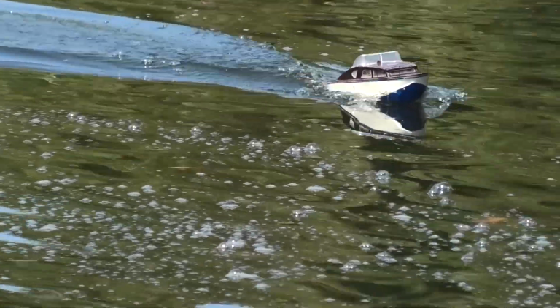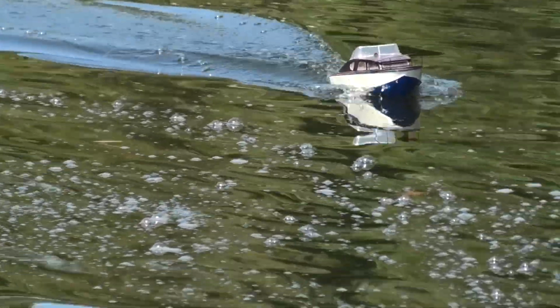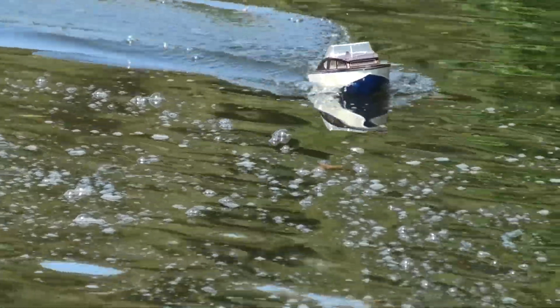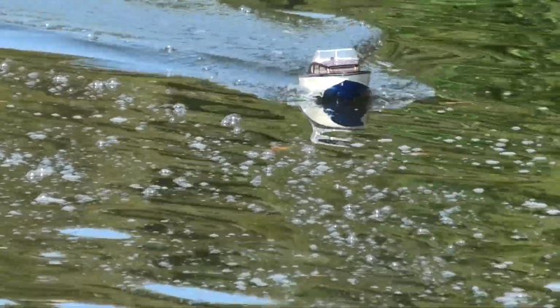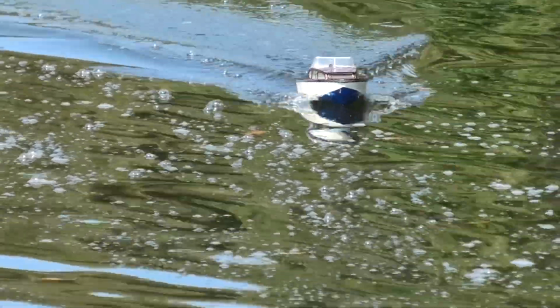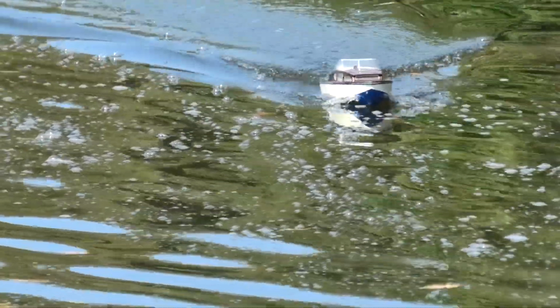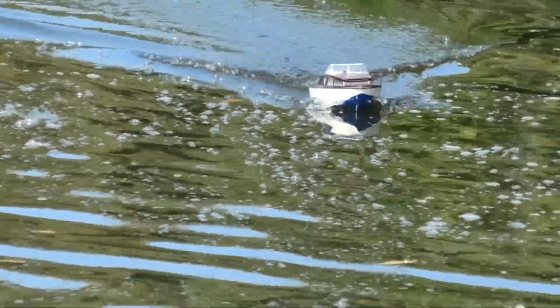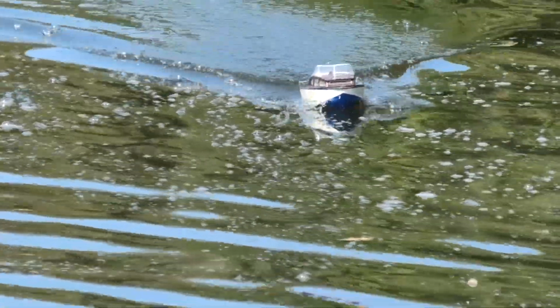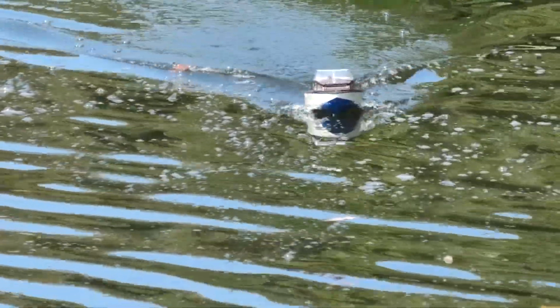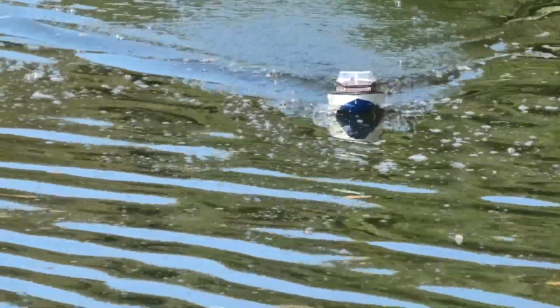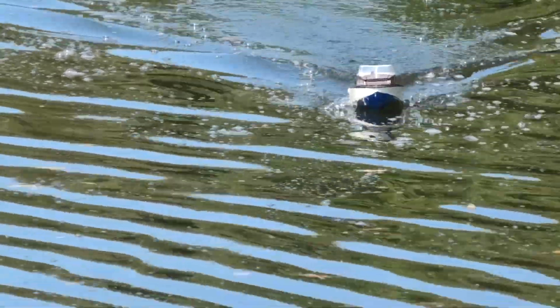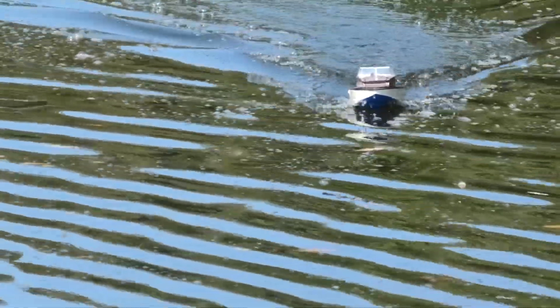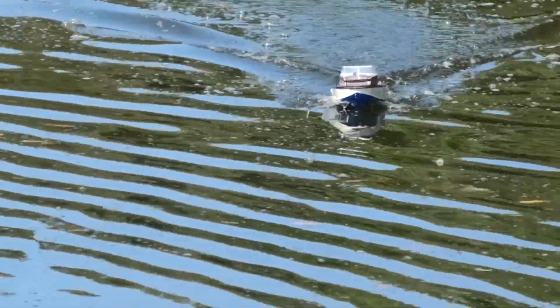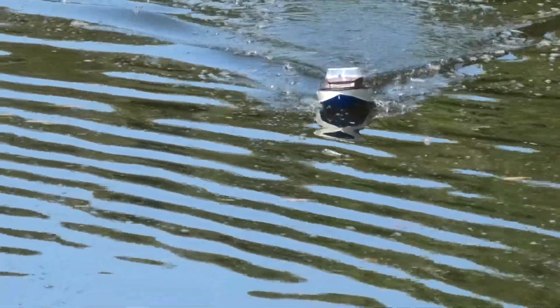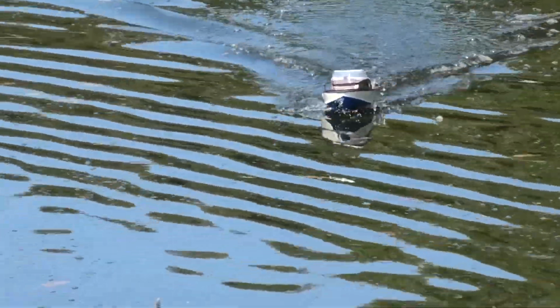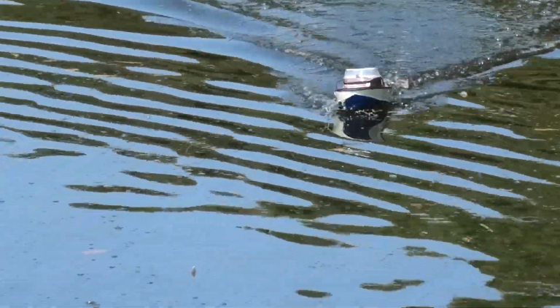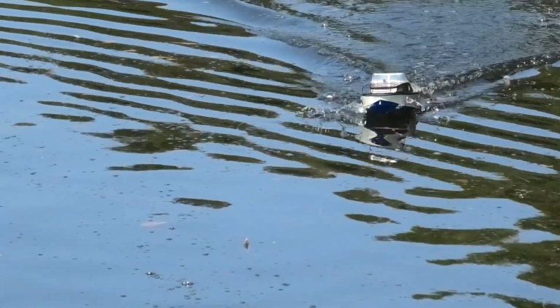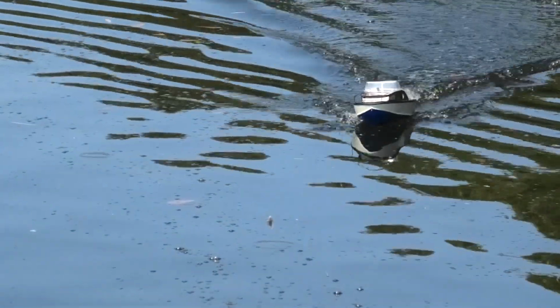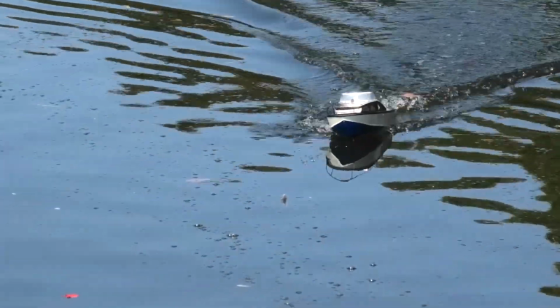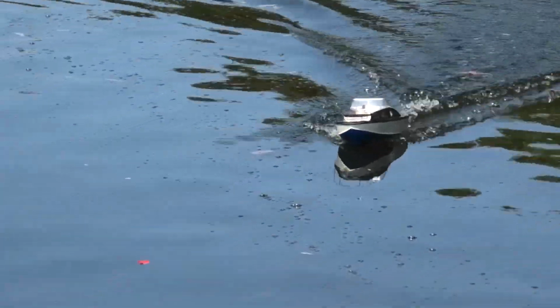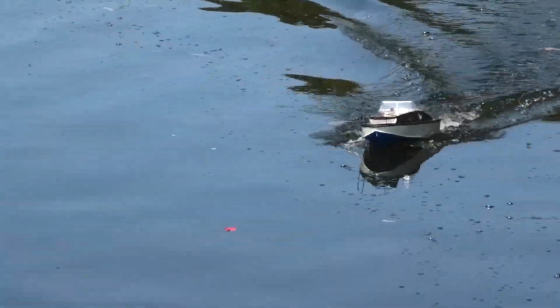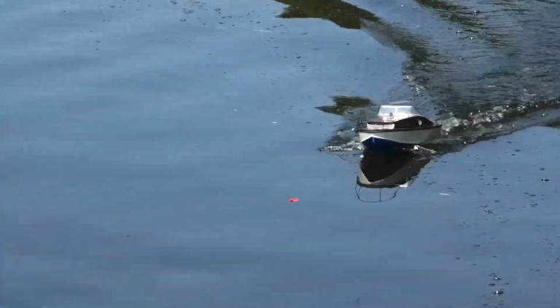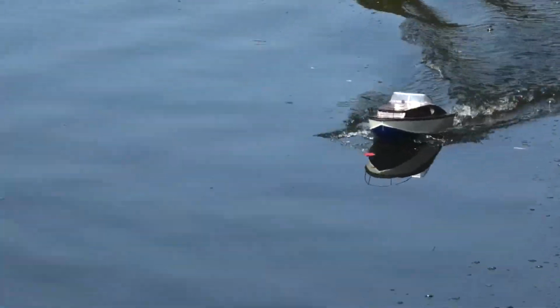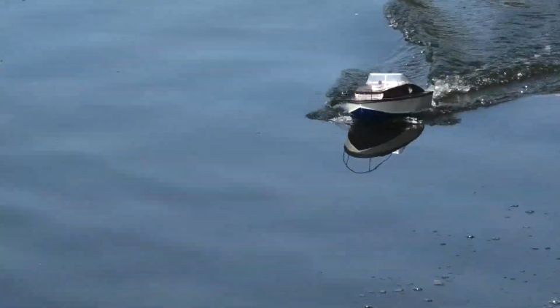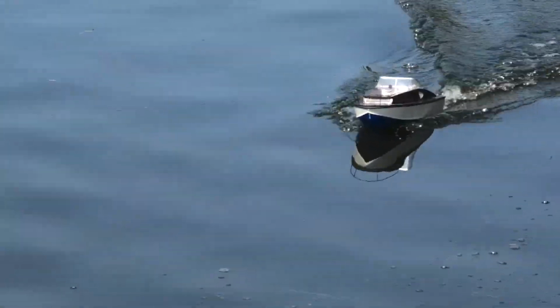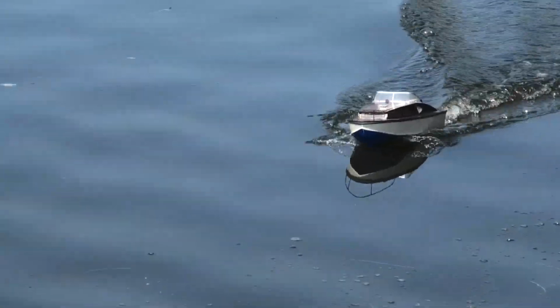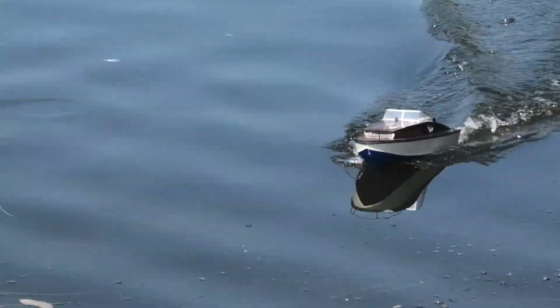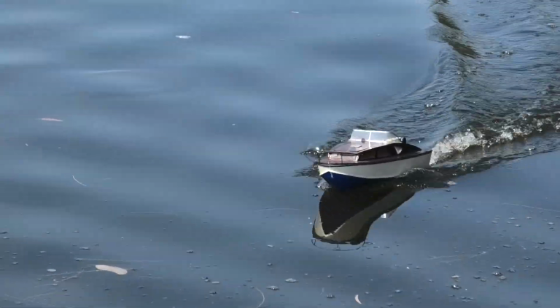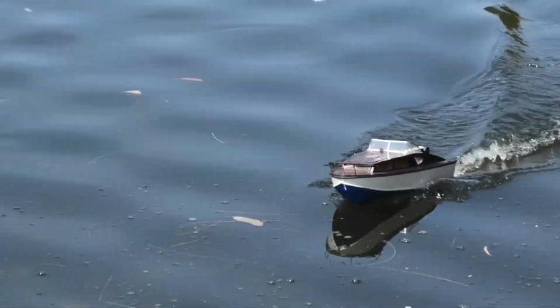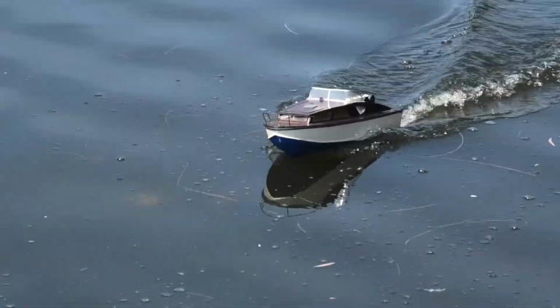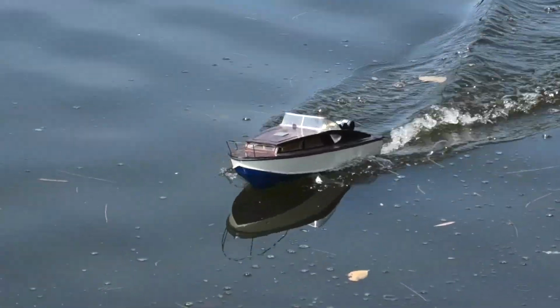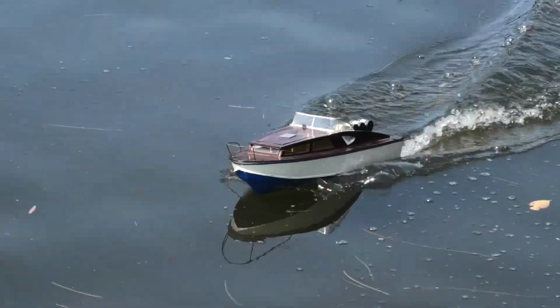To be honest, that's about as fast as they're supposed to run anyway, isn't it? No, a little bit faster — I reckon 15 knots. Like that maybe?